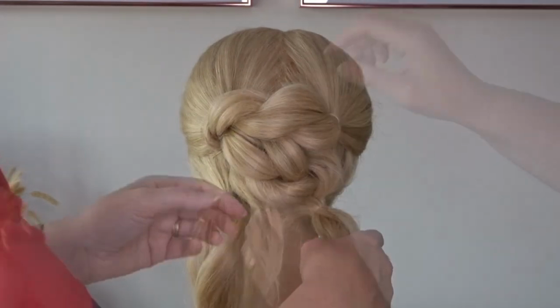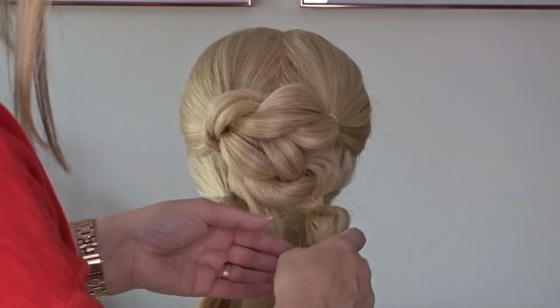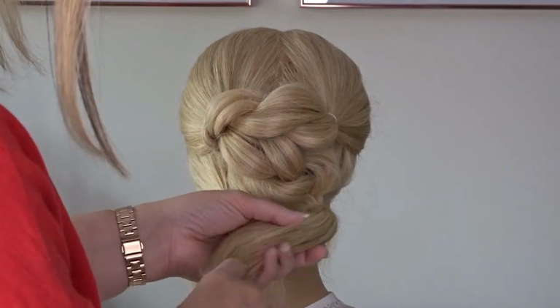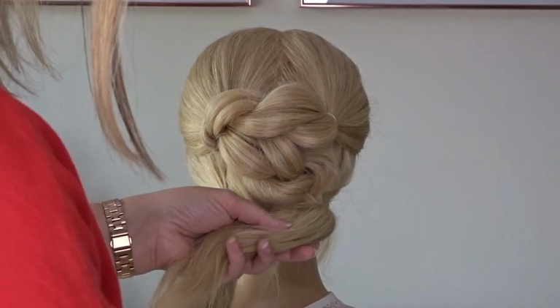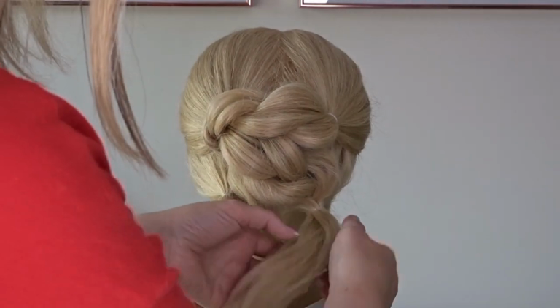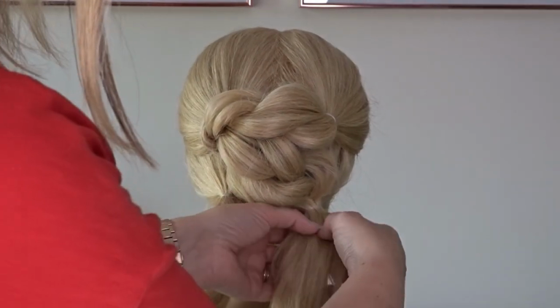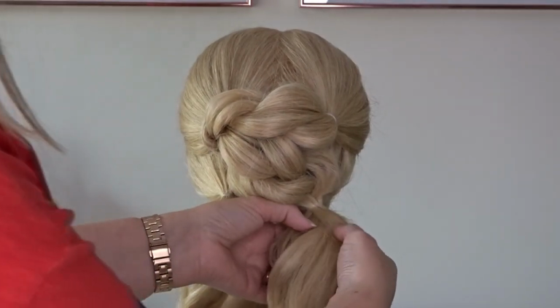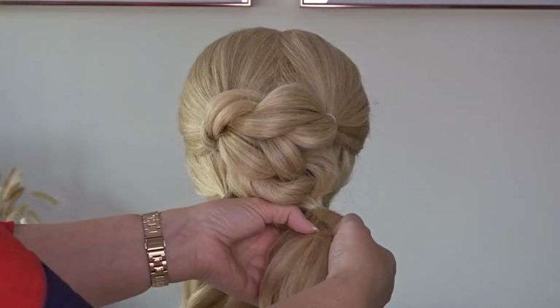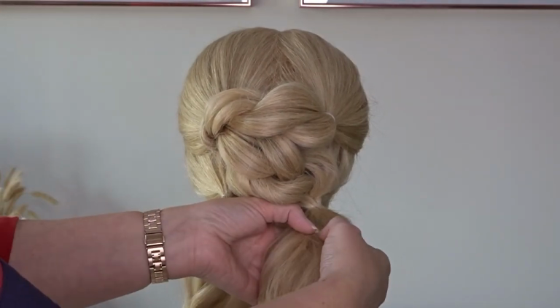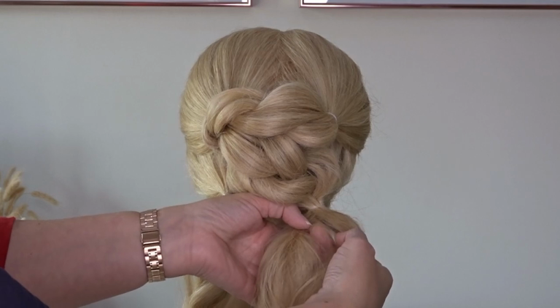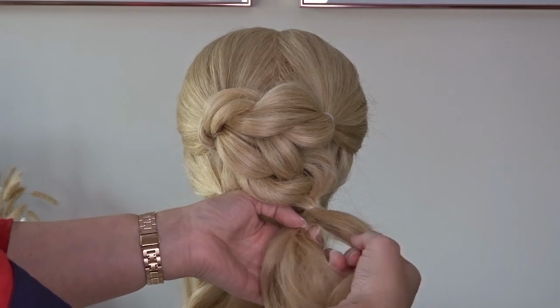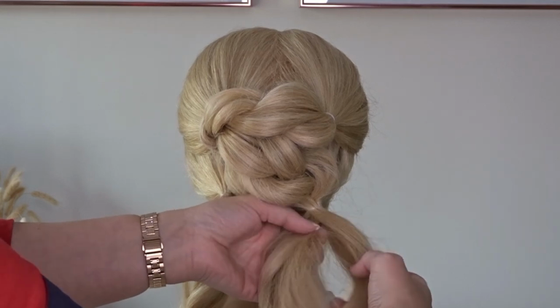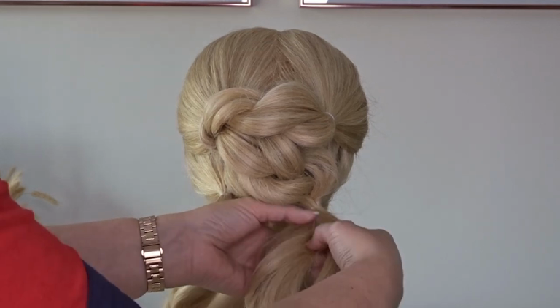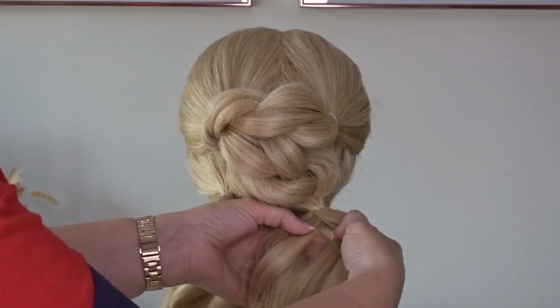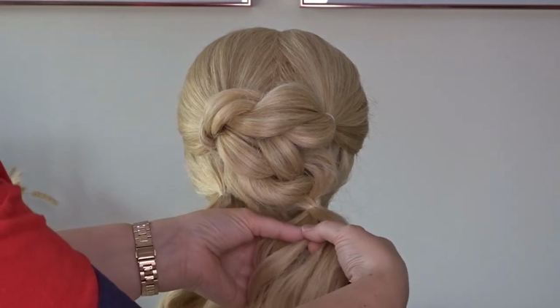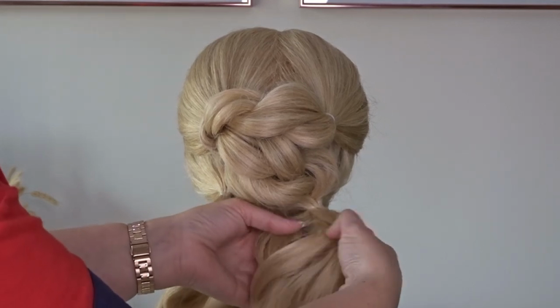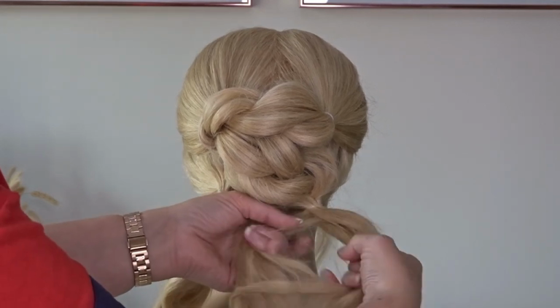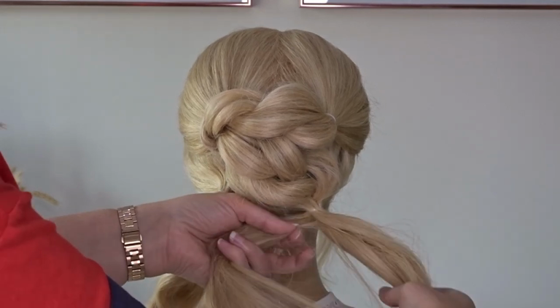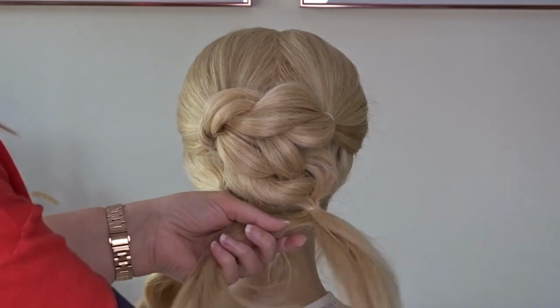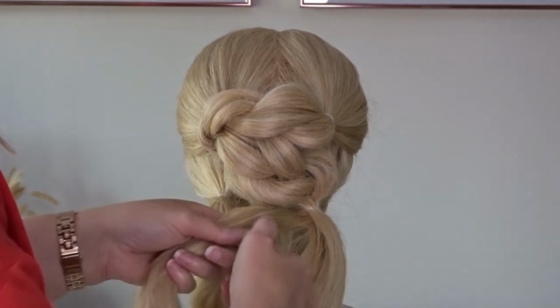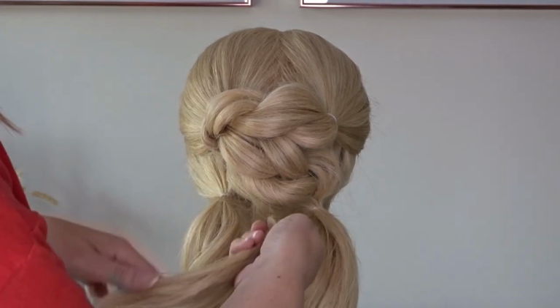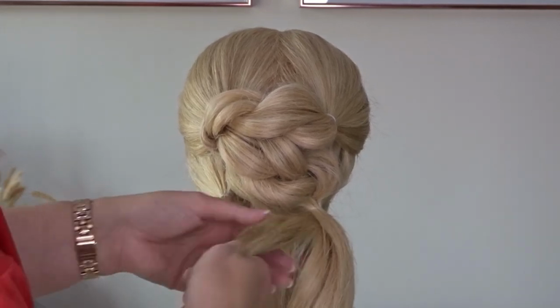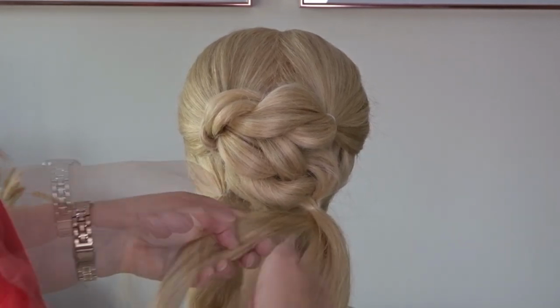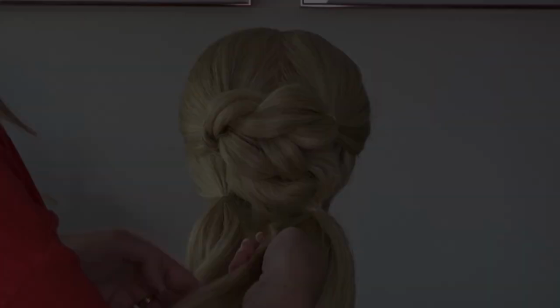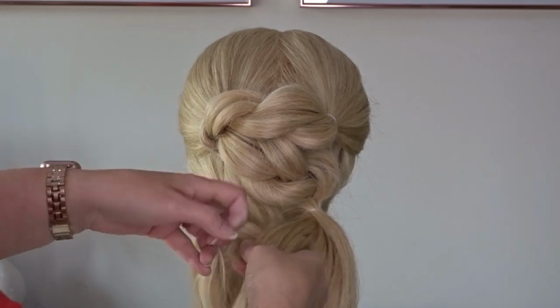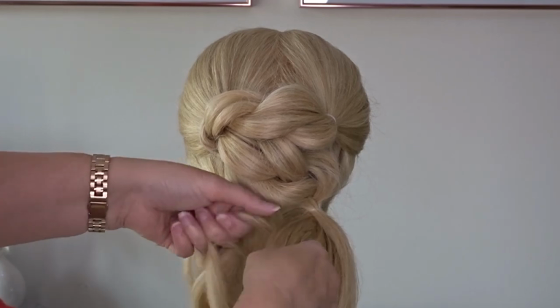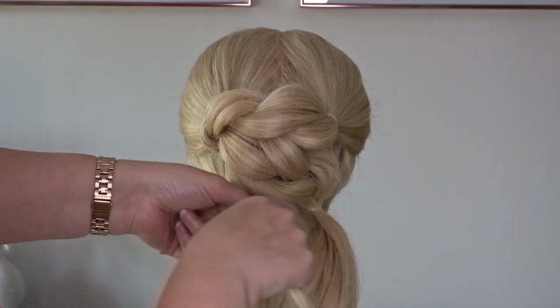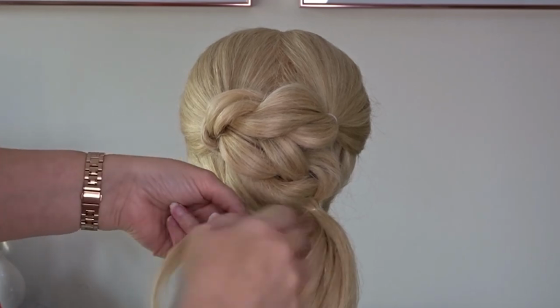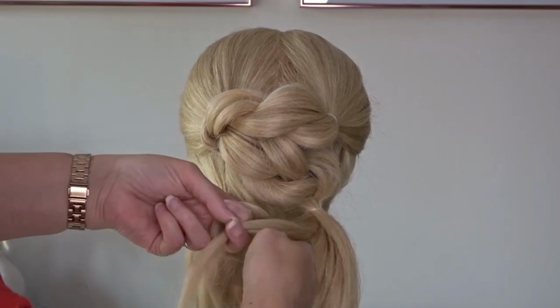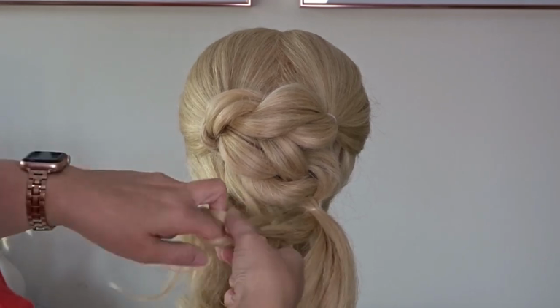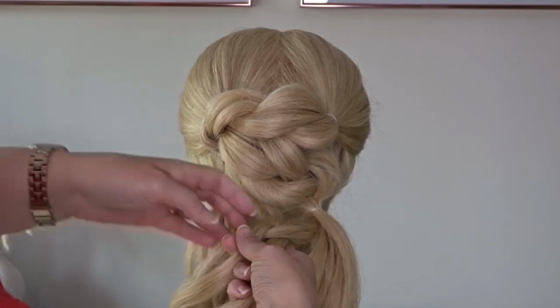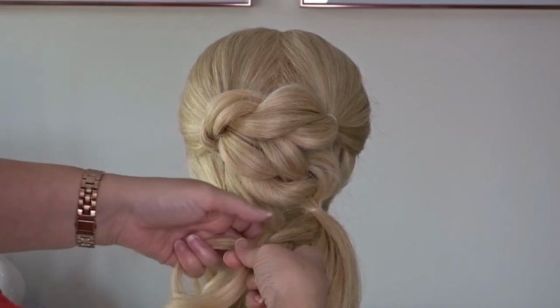Now taking that ponytail on the bottom right hand side, I'm going to divide this in half. And I'm going to take one of those sections and again do a three strand braid, angling it towards the left hand side.